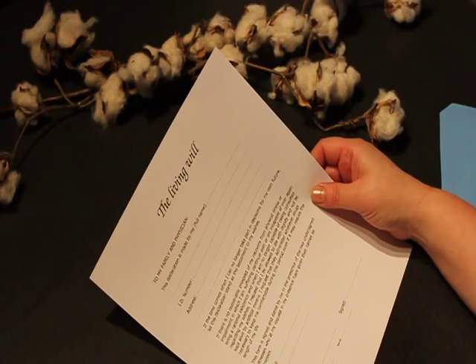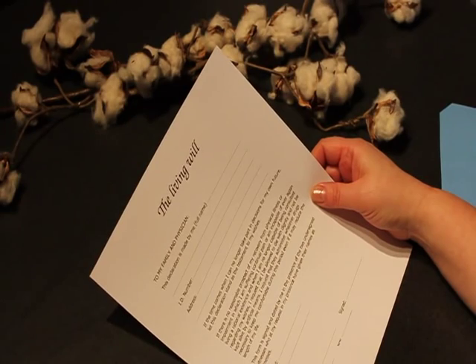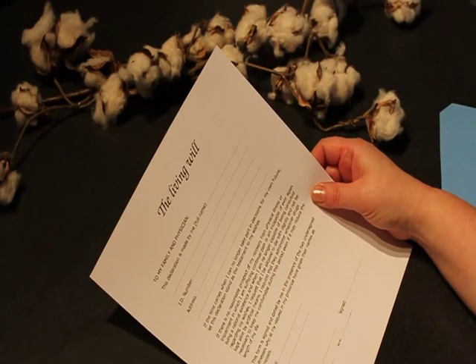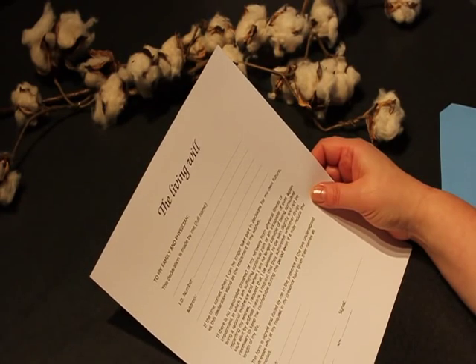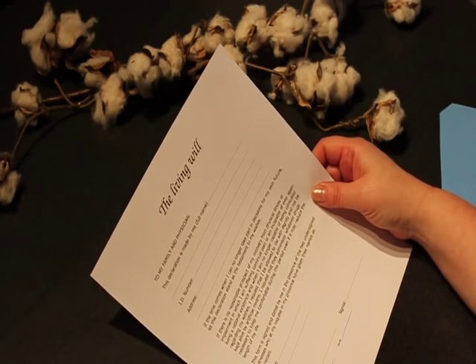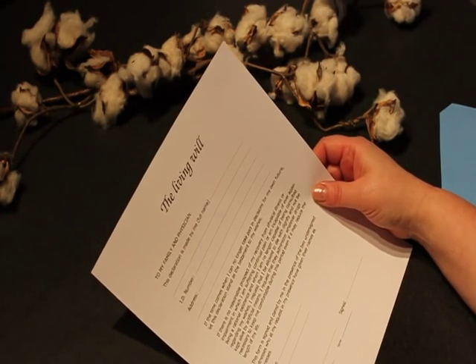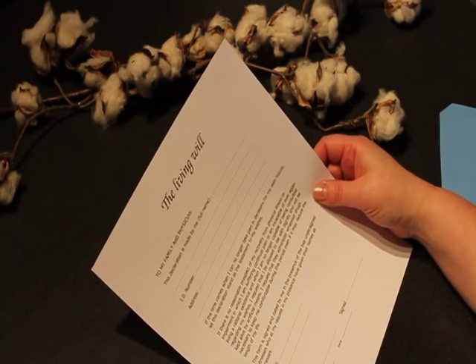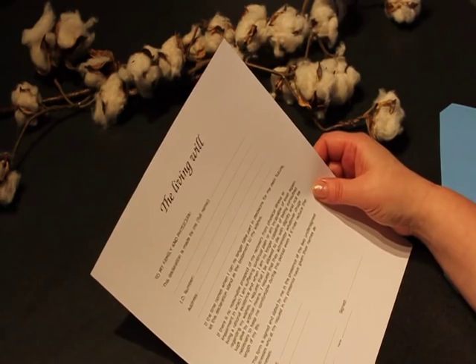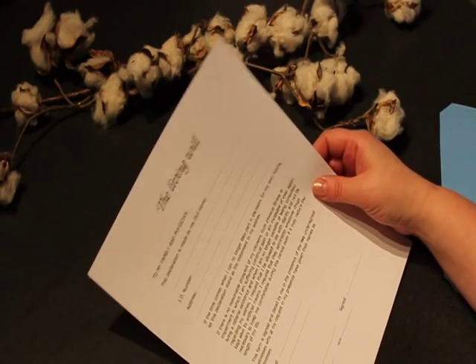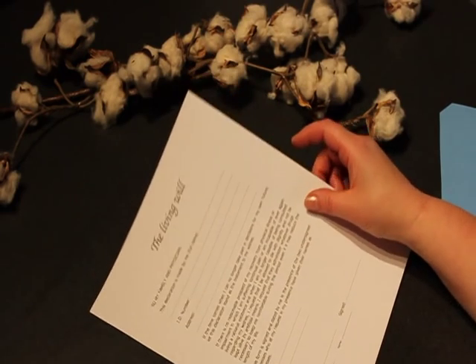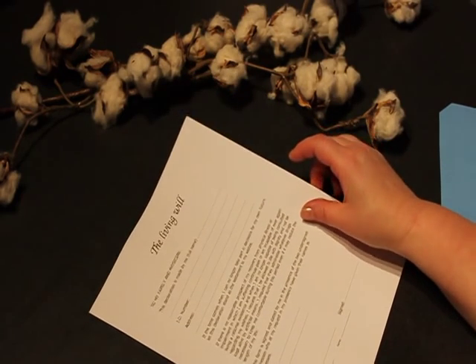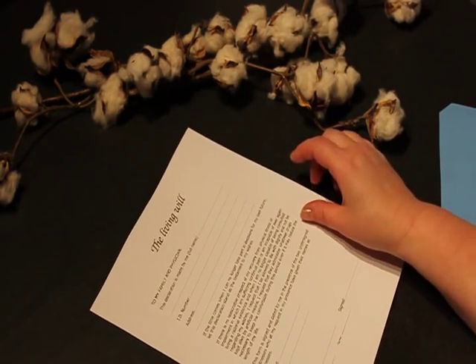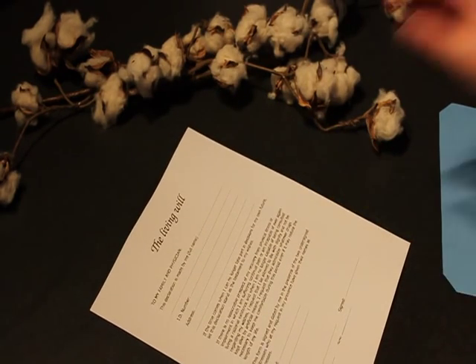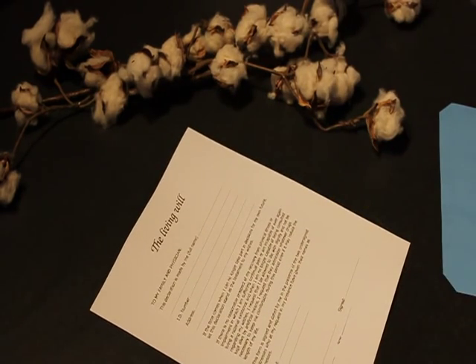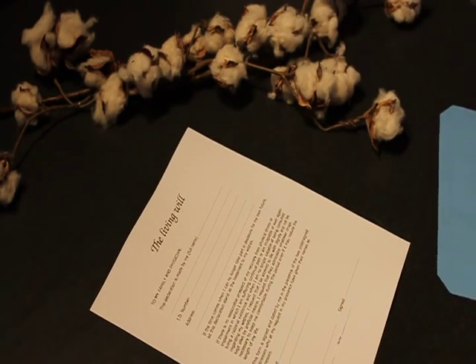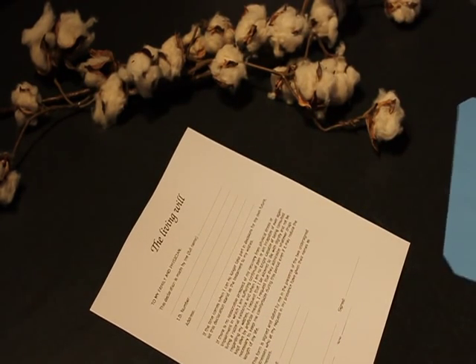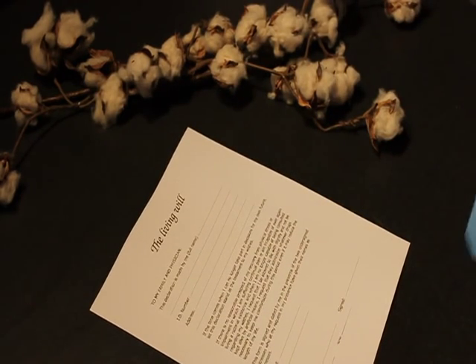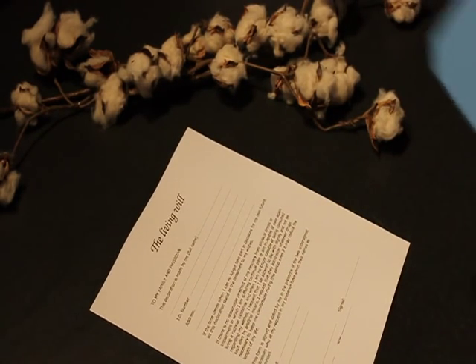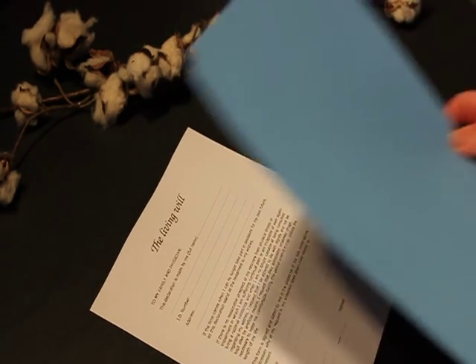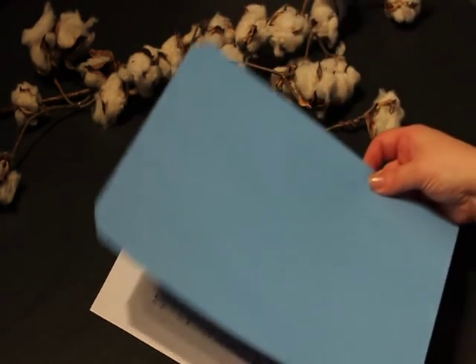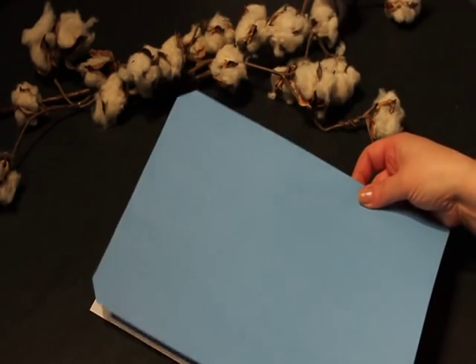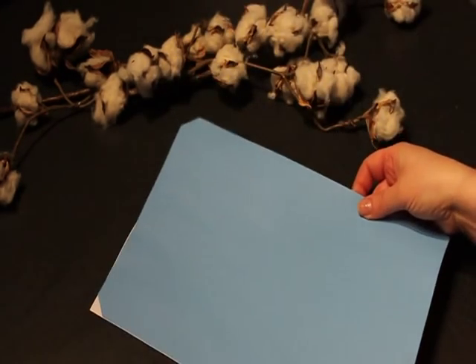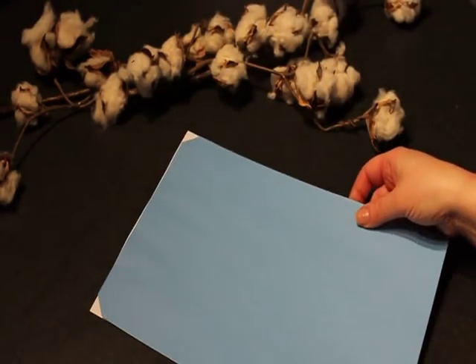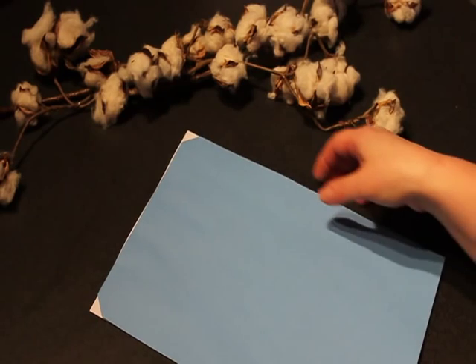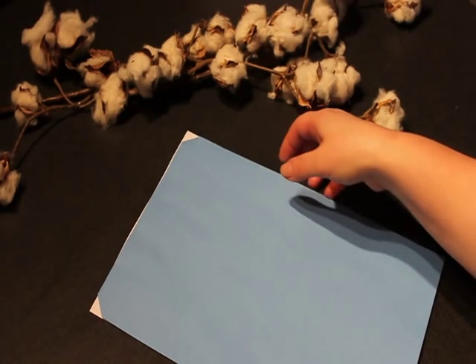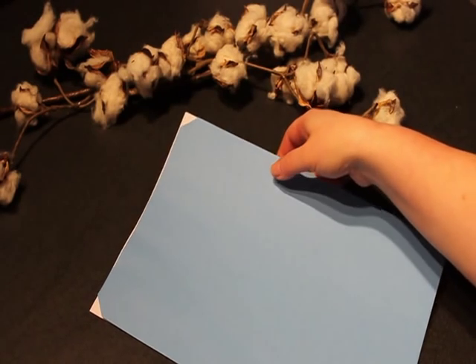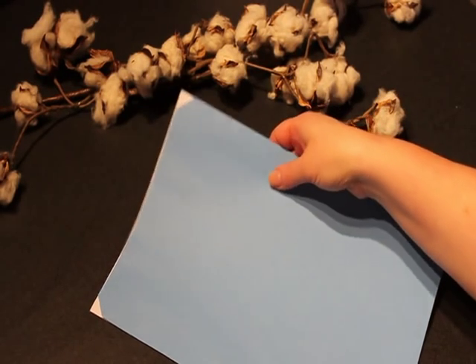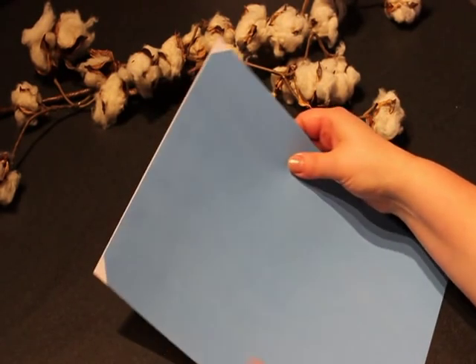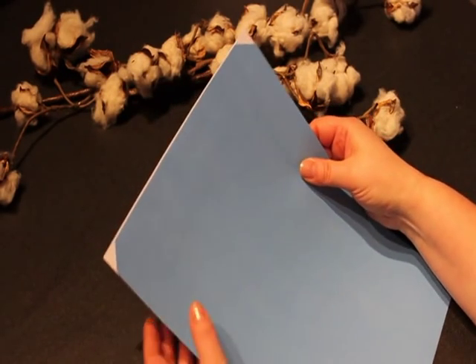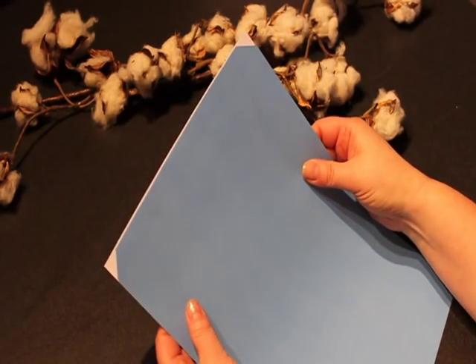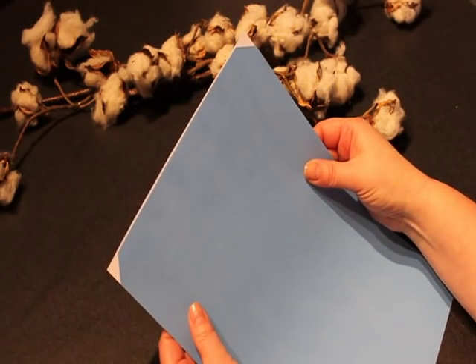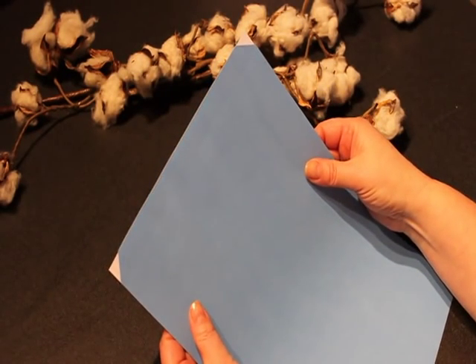Step 2: Place the legal document print side up. Place the manuscript cover print side down. Align the two sheets as shown.